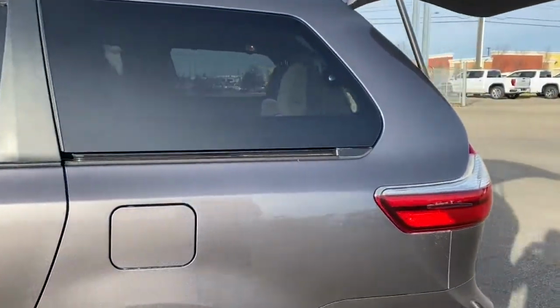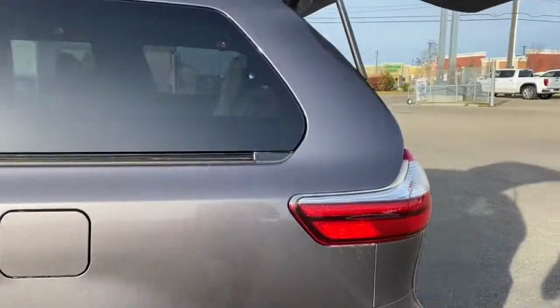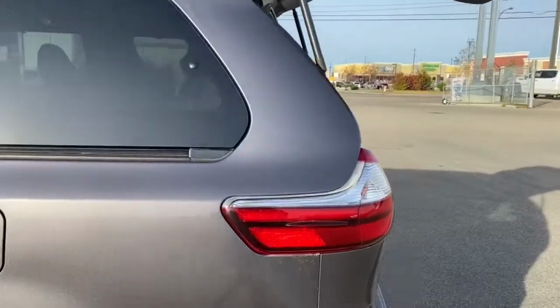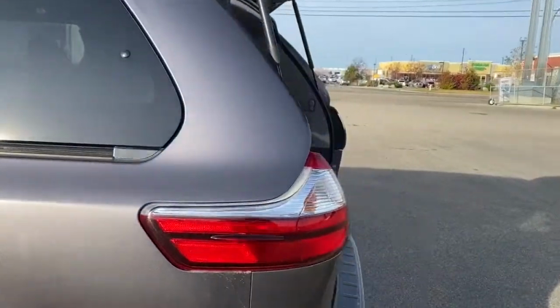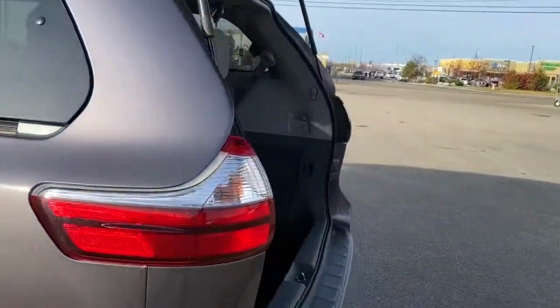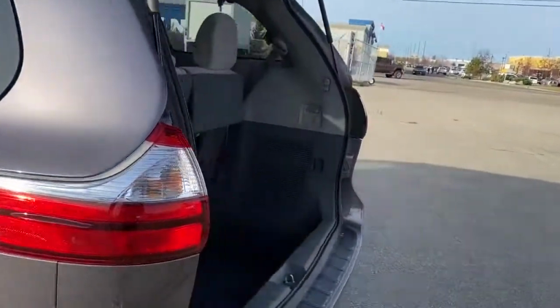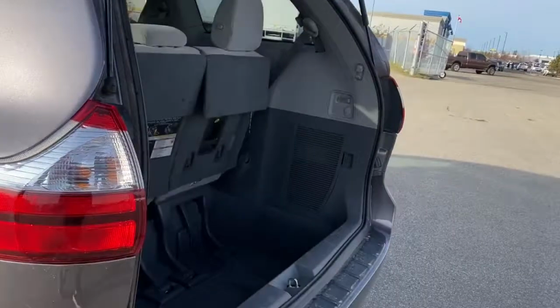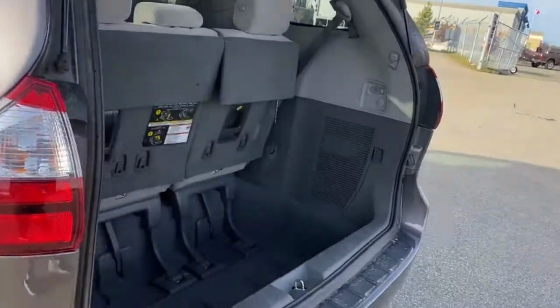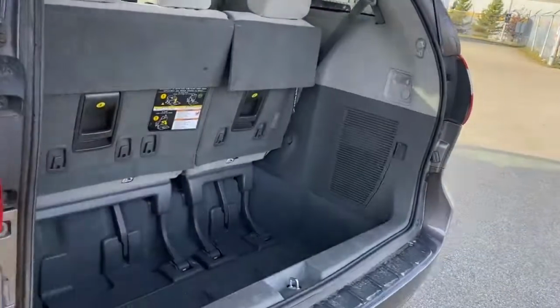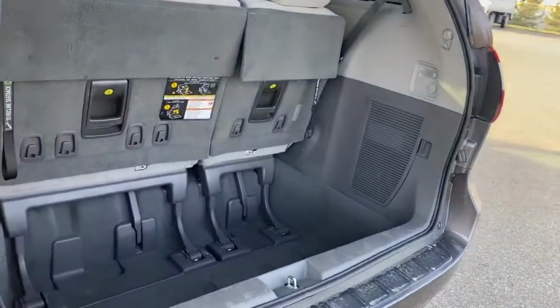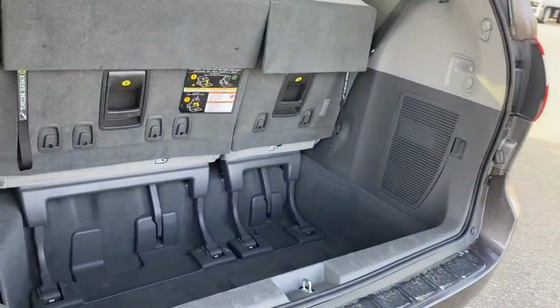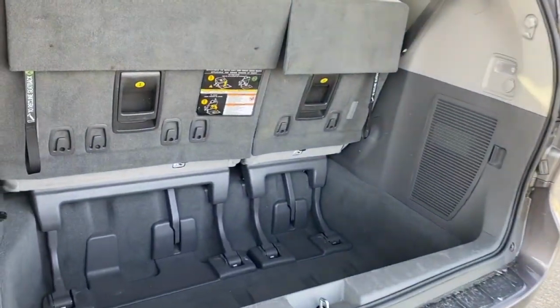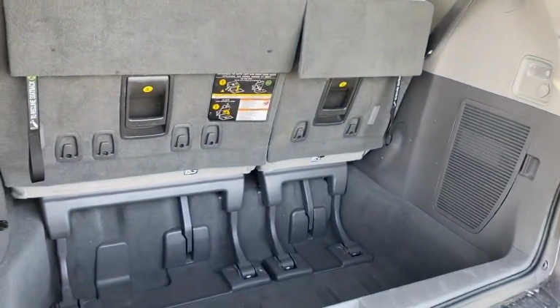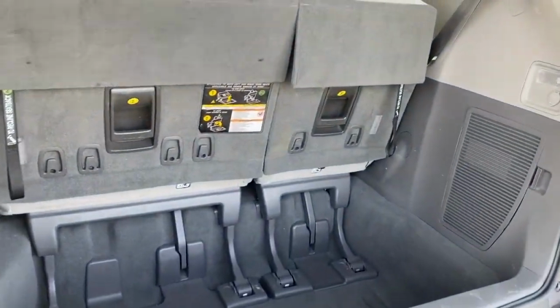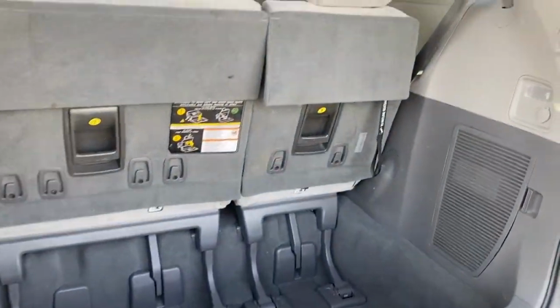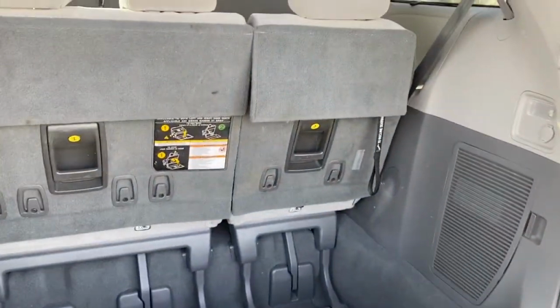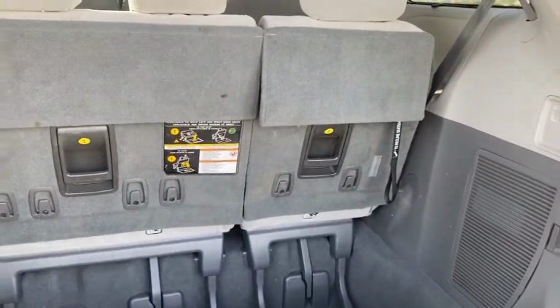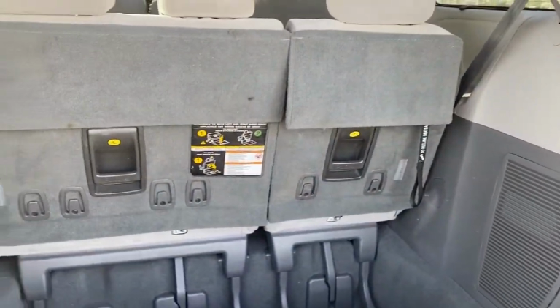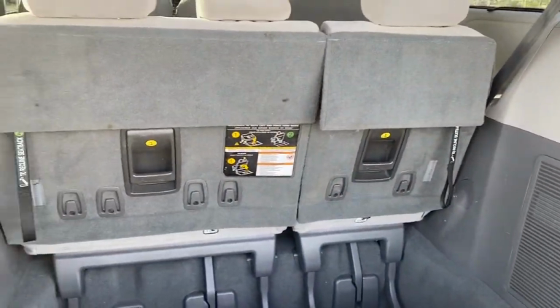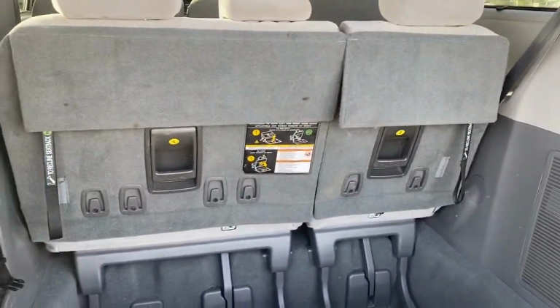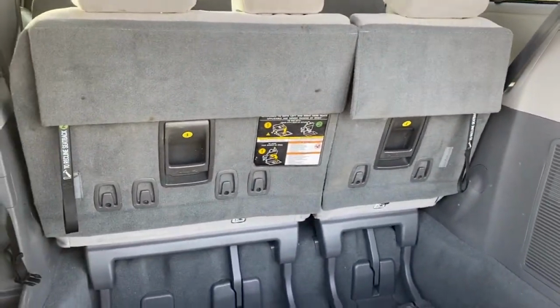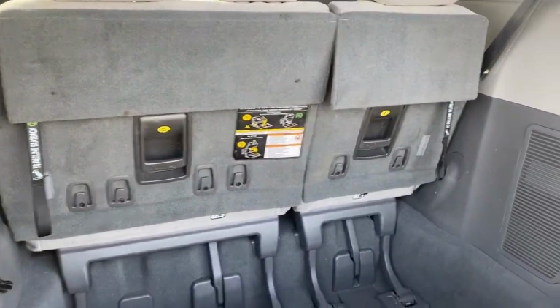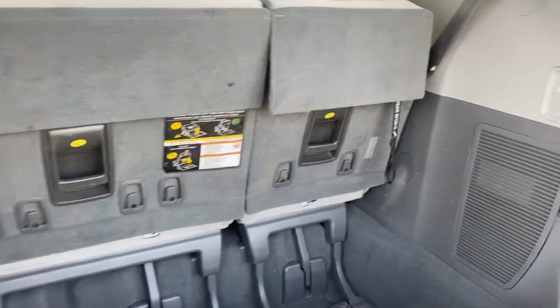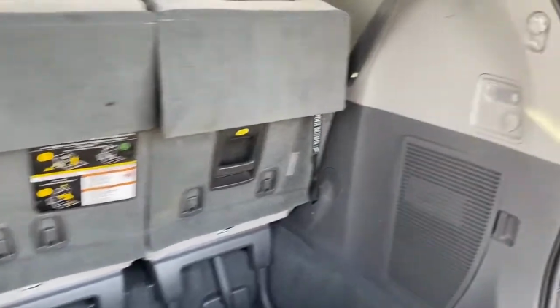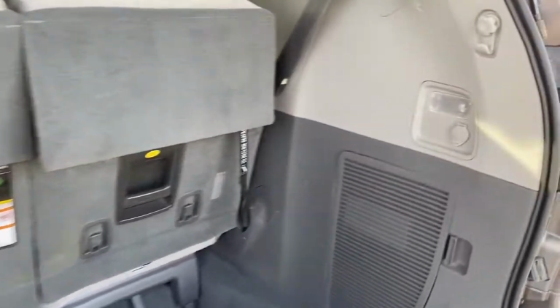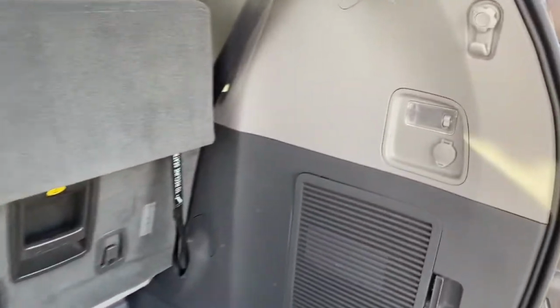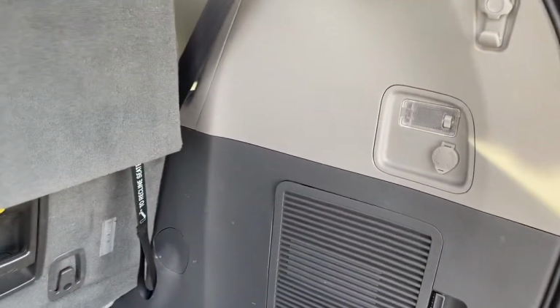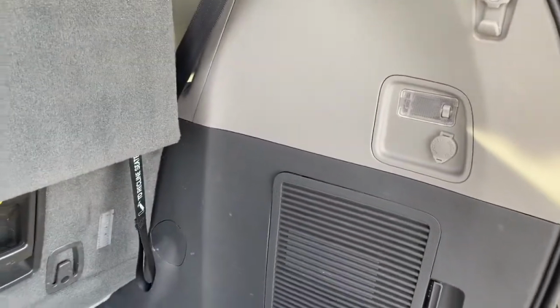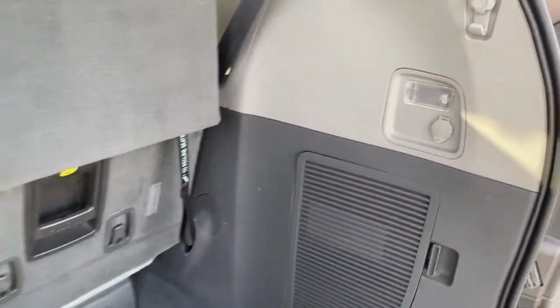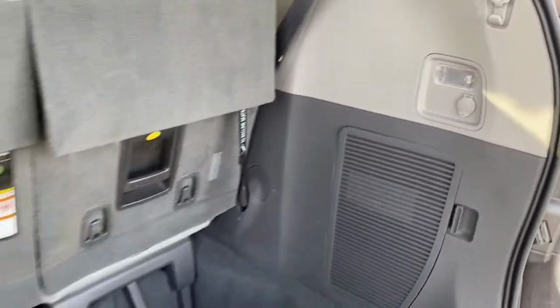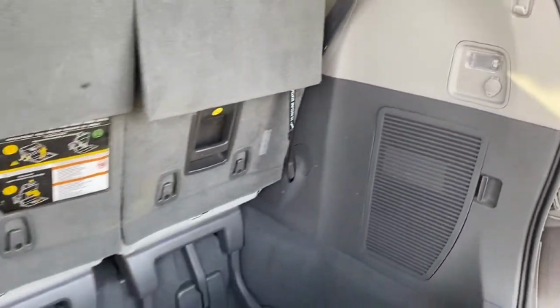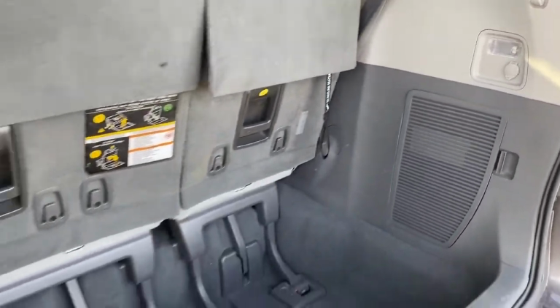In the back, we've got a deep storage compartment, the tethers to fold those third-row seats down. We've also got a light back here and a 12-volt plug-in.